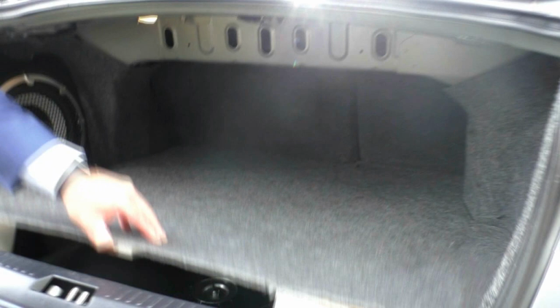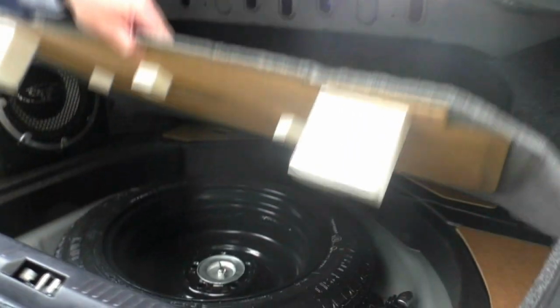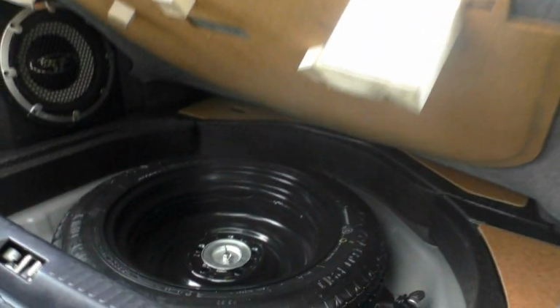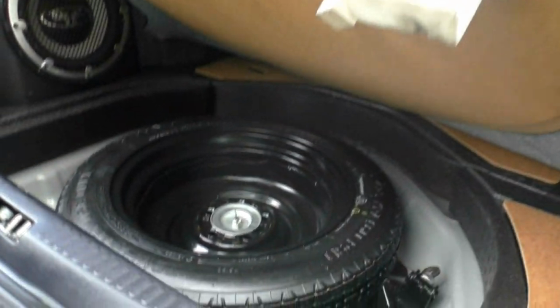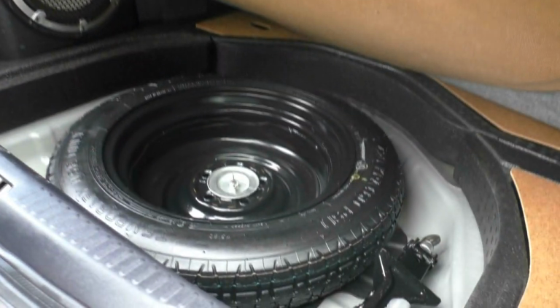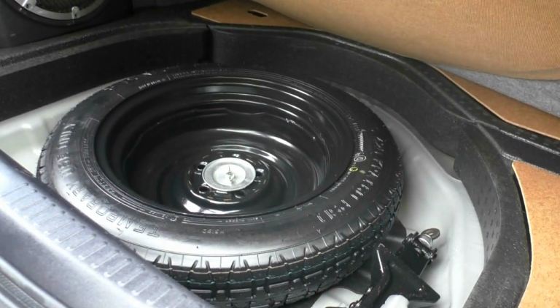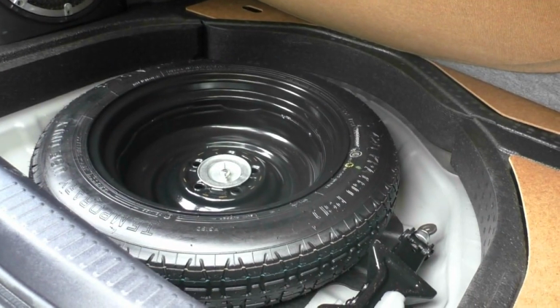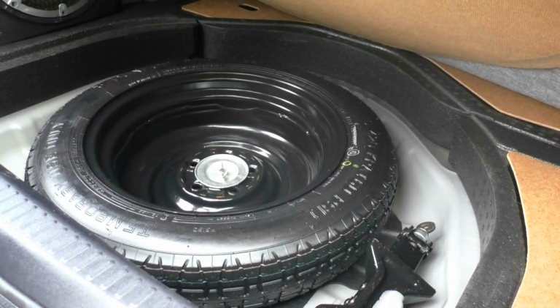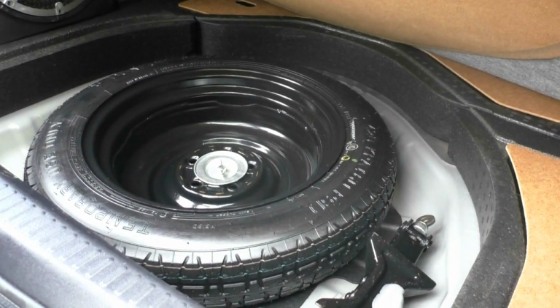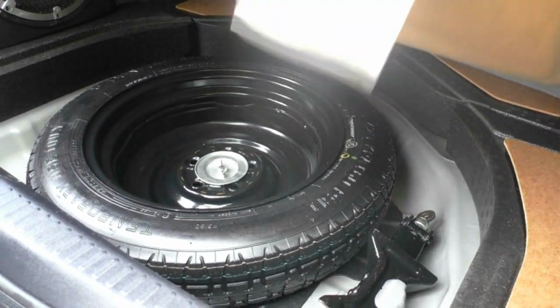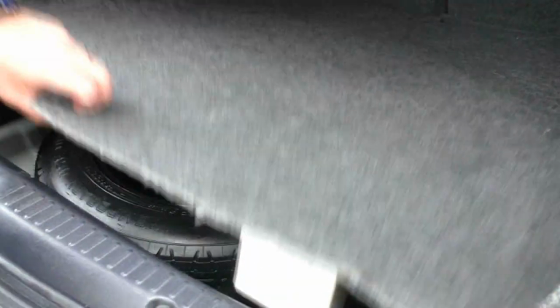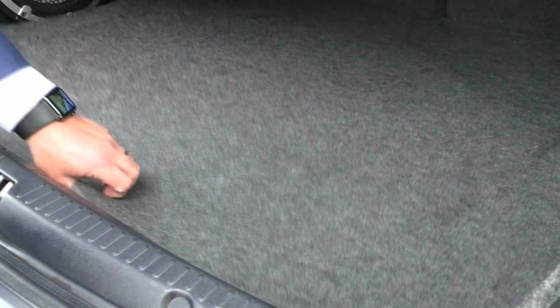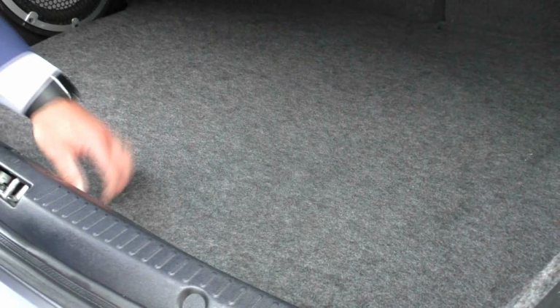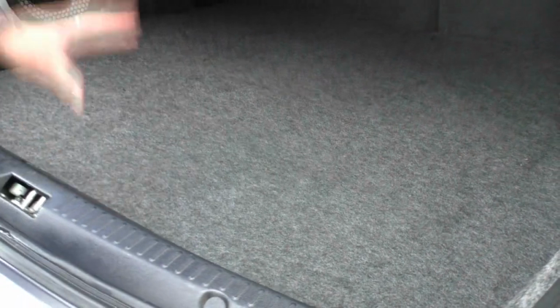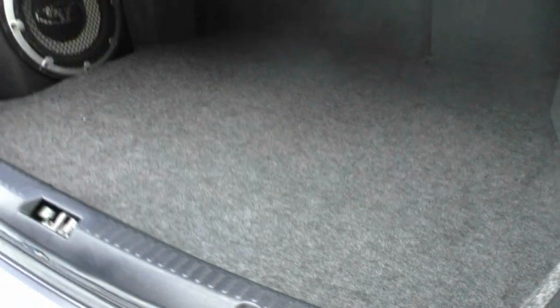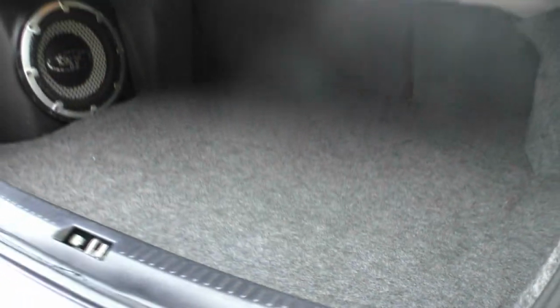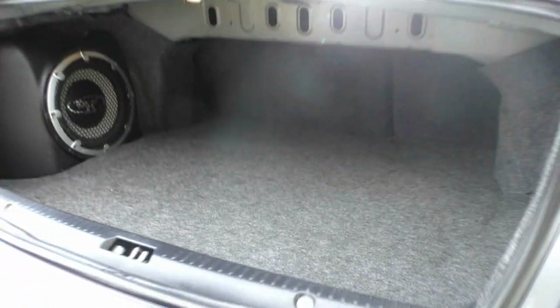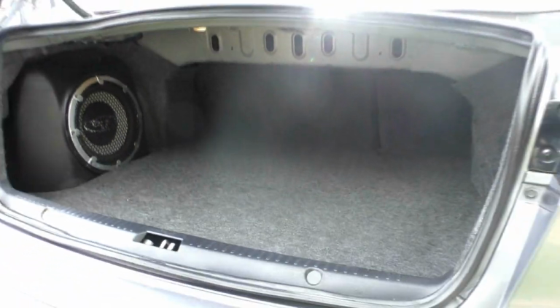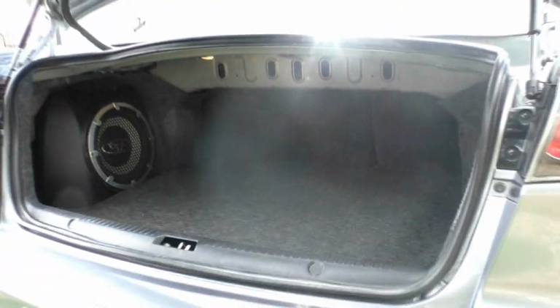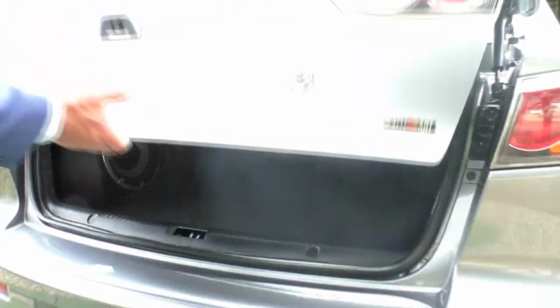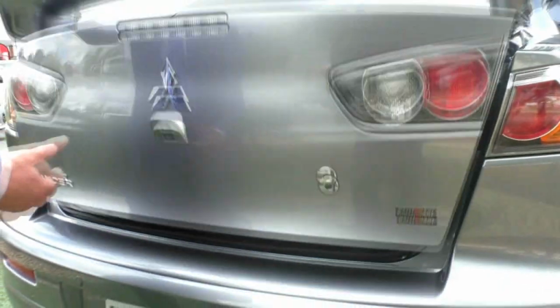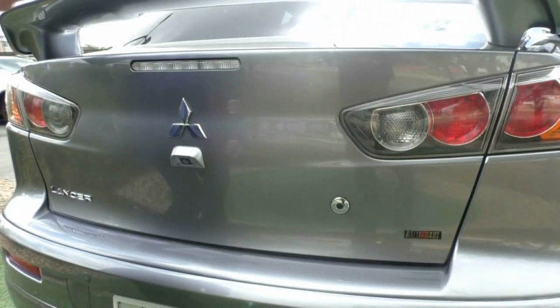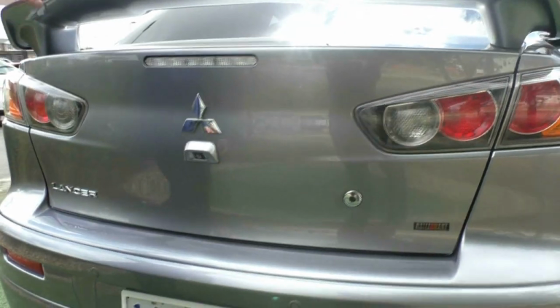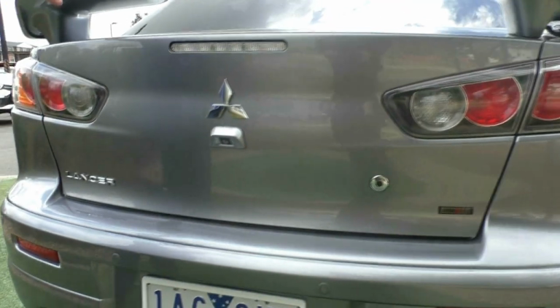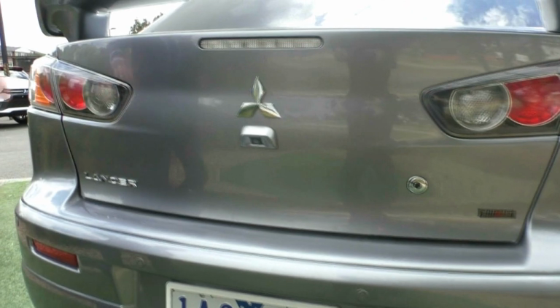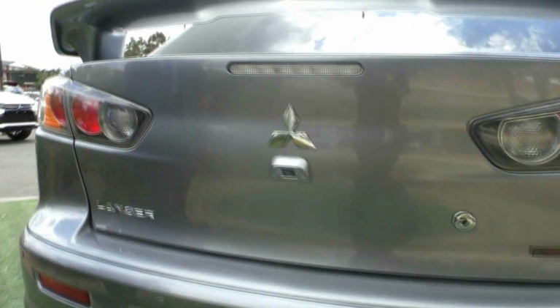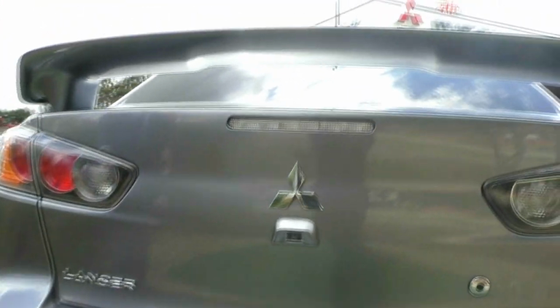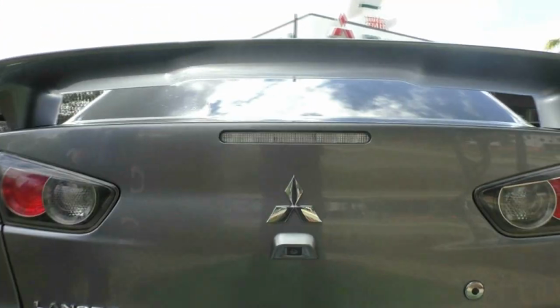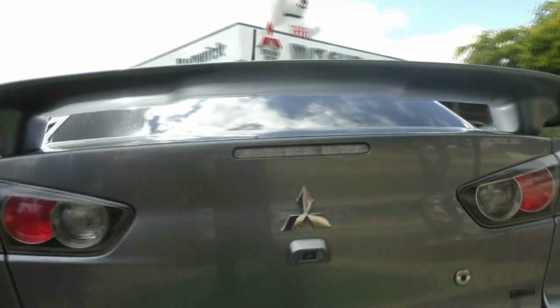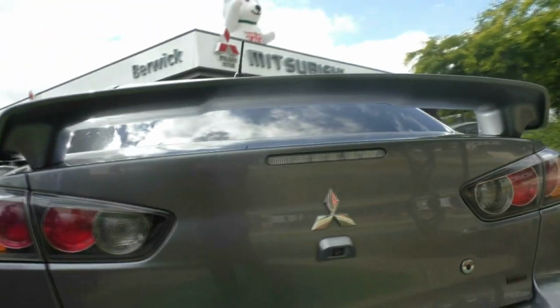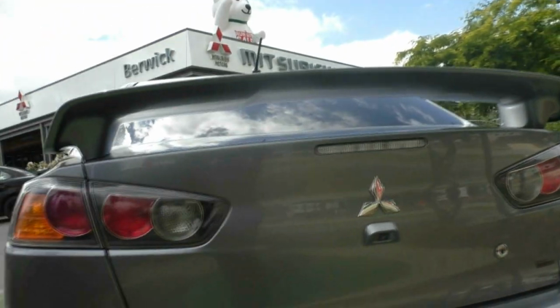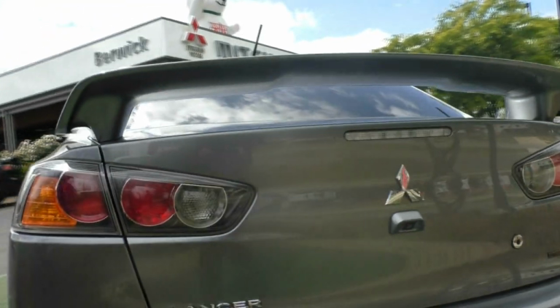In underneath here, a space saver spare wheel and tools — just maximises the amount of space that you still have in there with this being a performance car. Large rear spoiler, probably the best one out of the Lancer range.